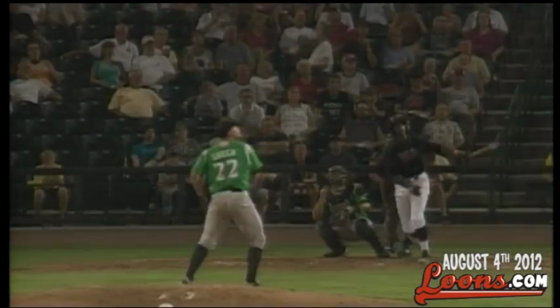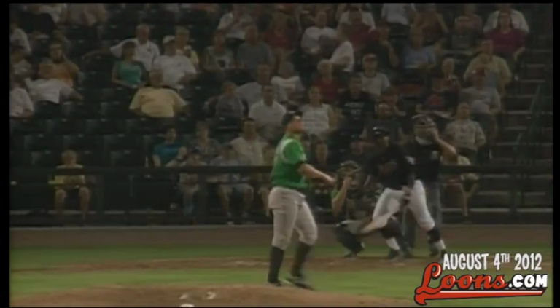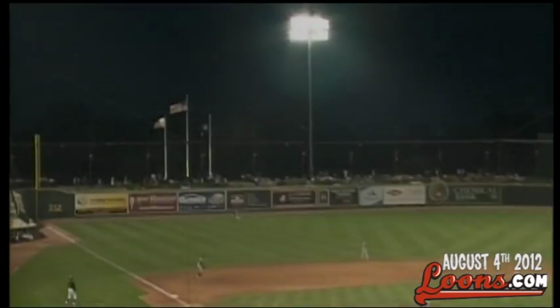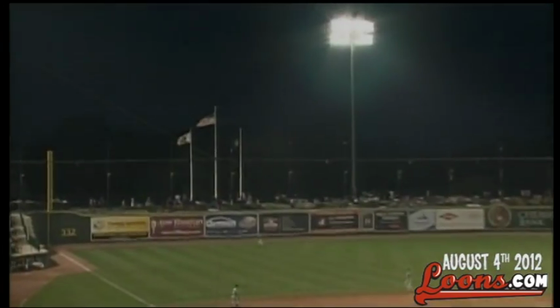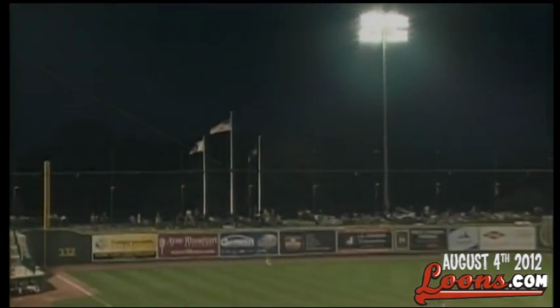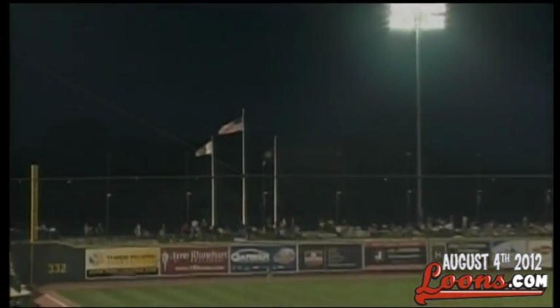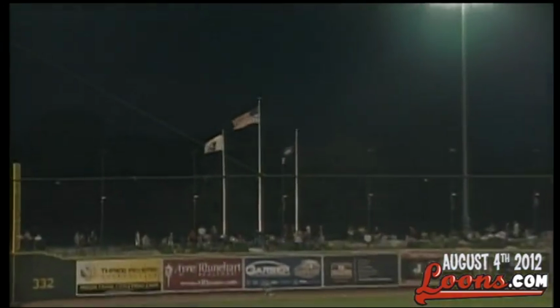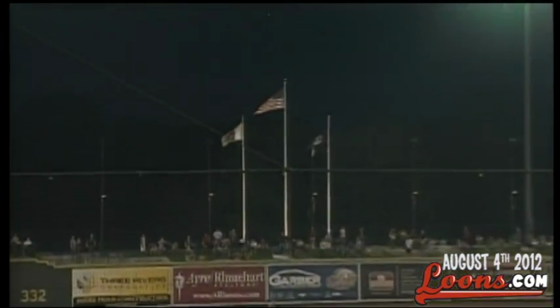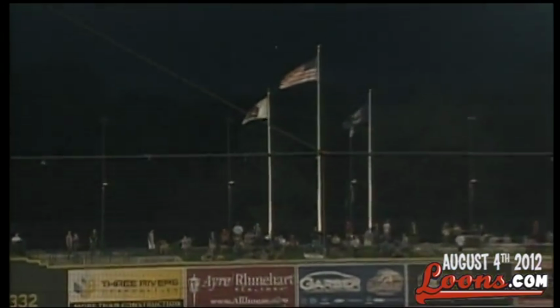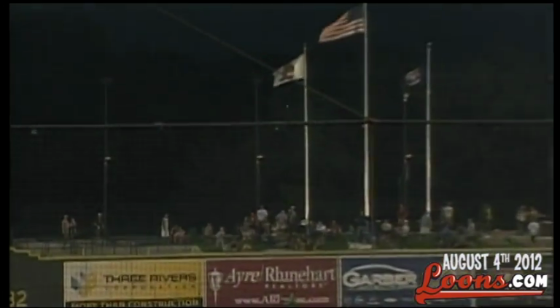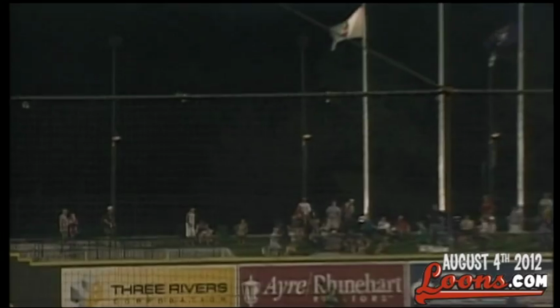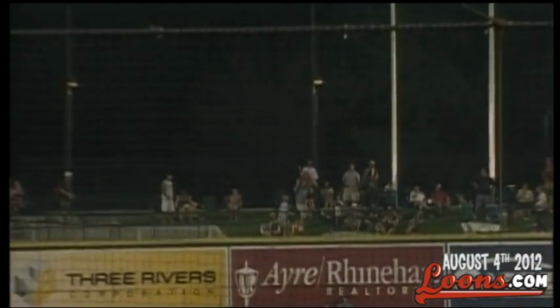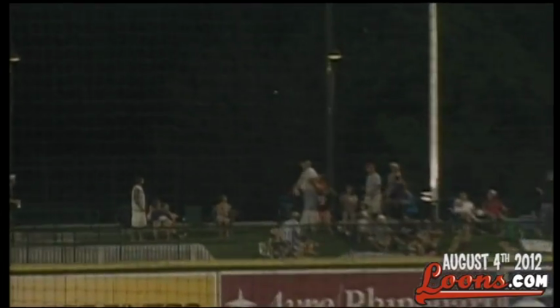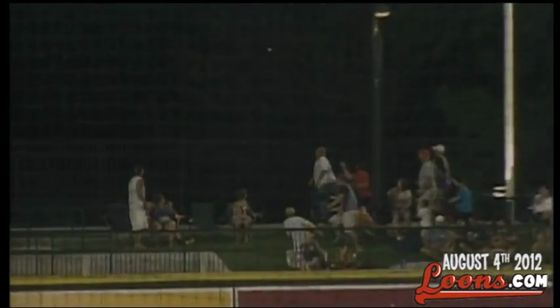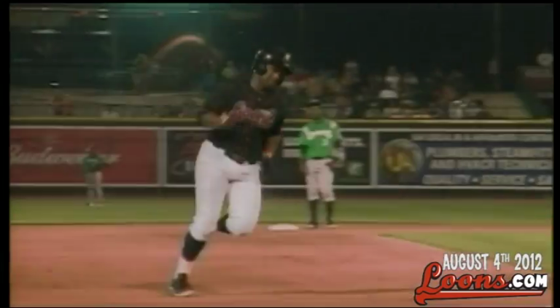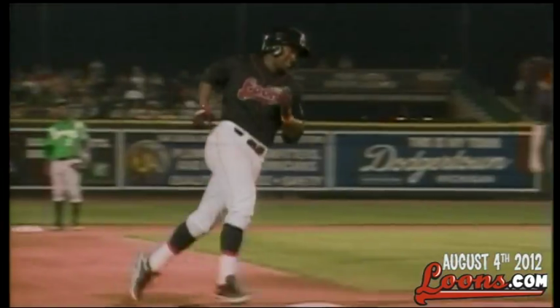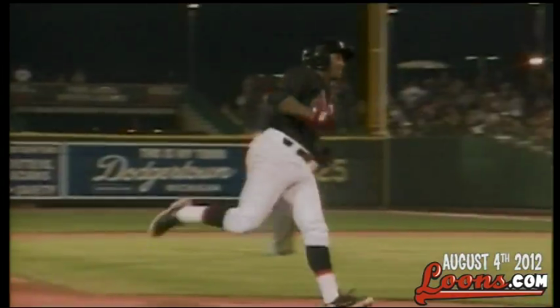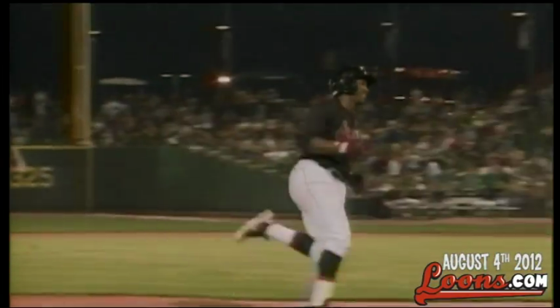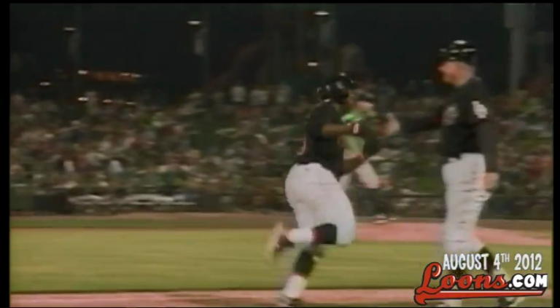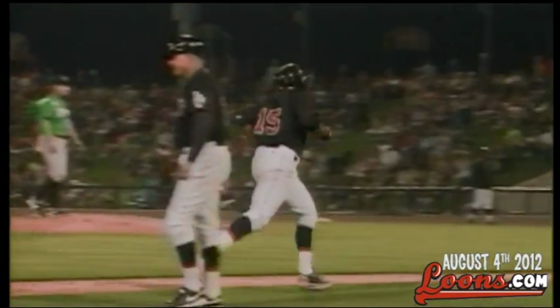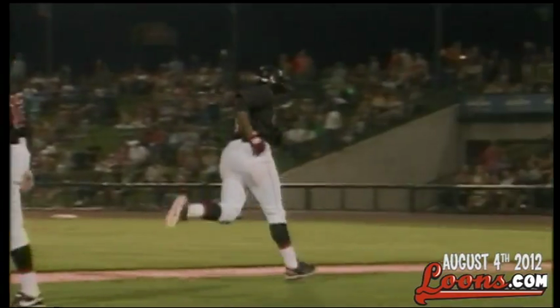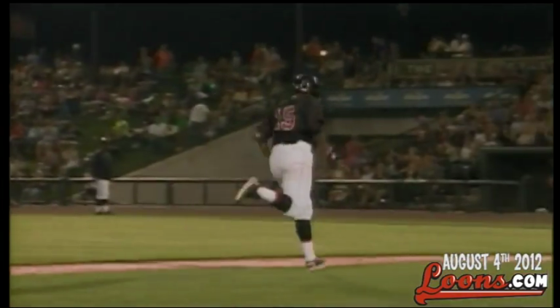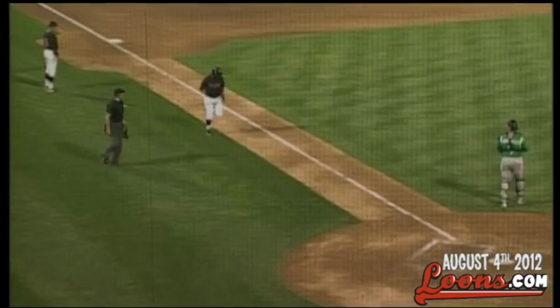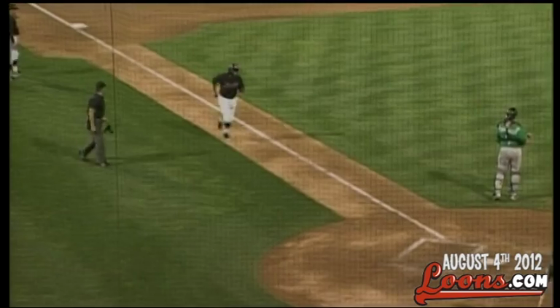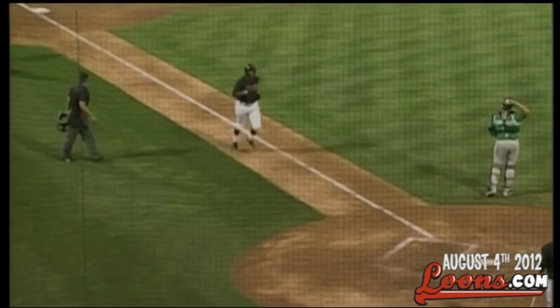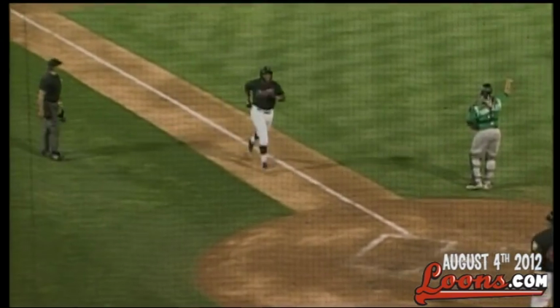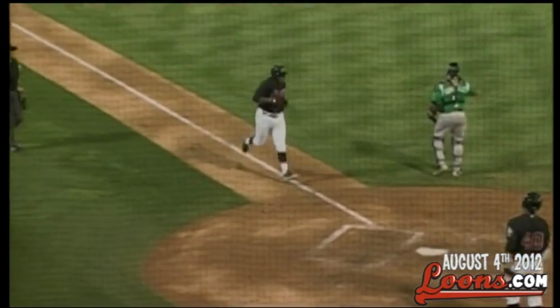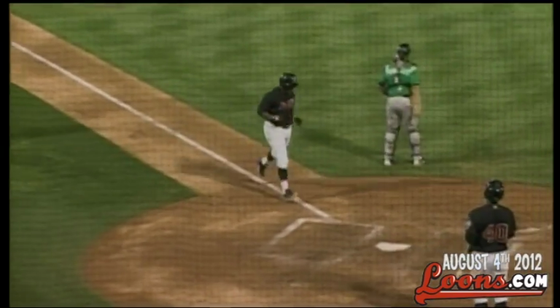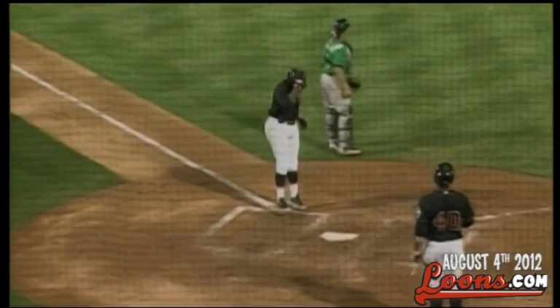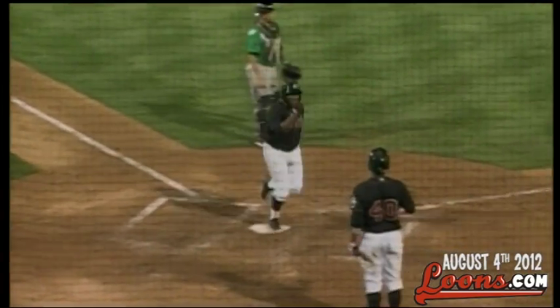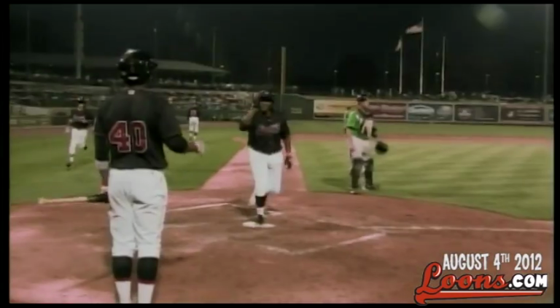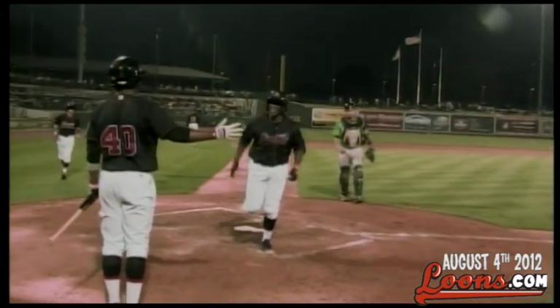Dixon breaks his bat, hits a high fly ball to left field — it's gone! He broke his bat and hit it out of the ballpark. Okoye Dixon with the homer, it is 5-0 Loons.